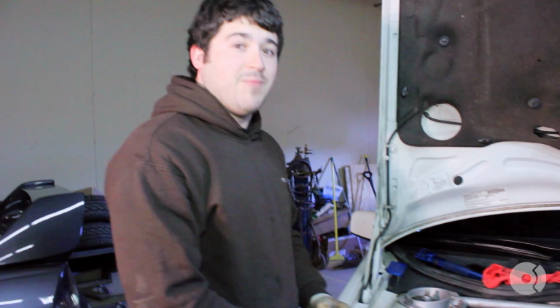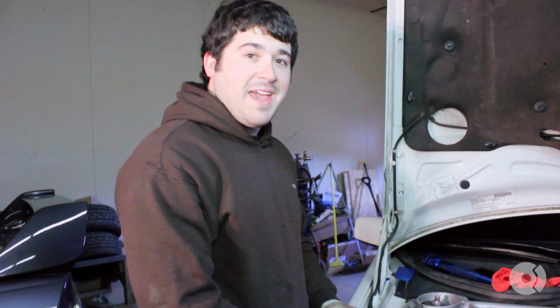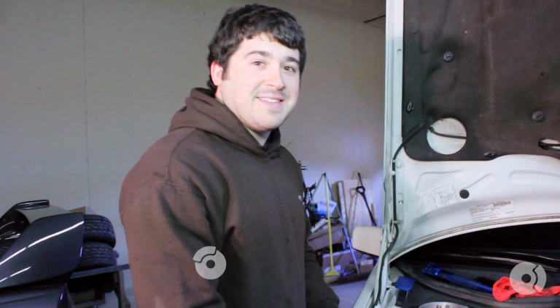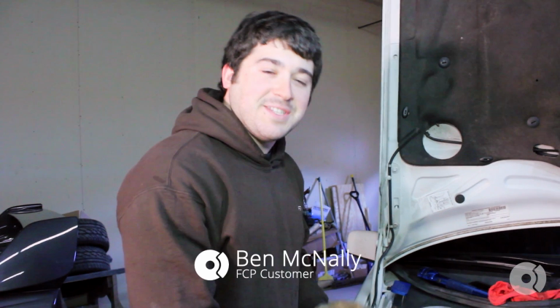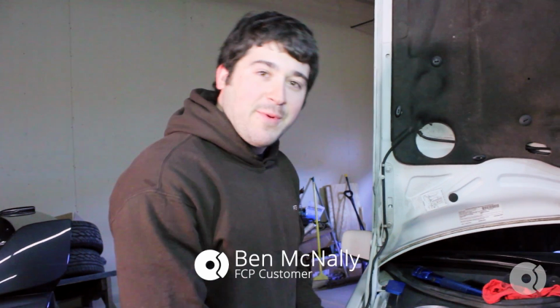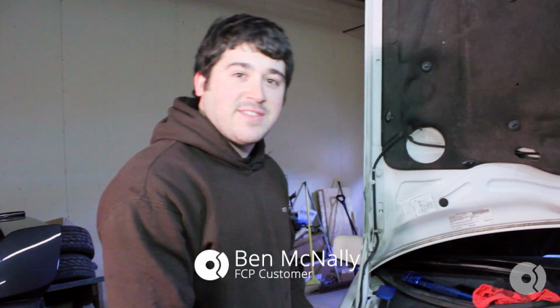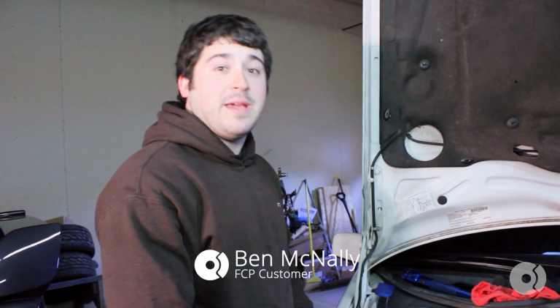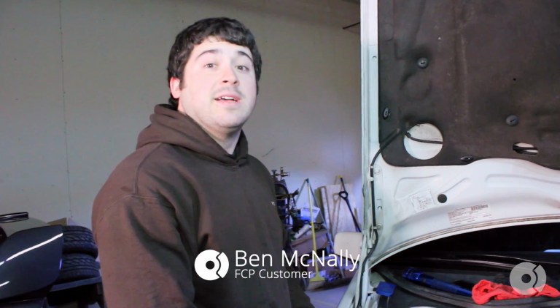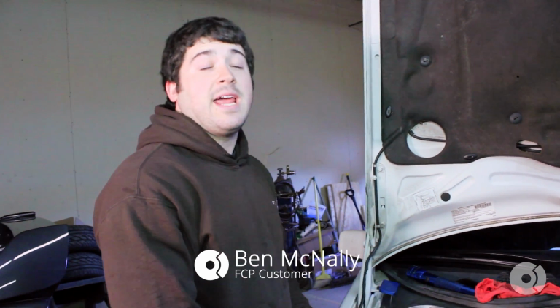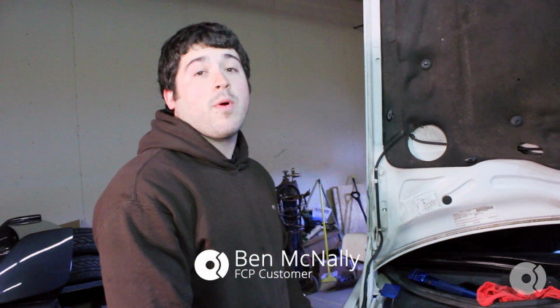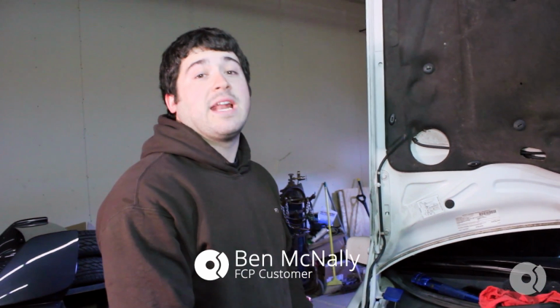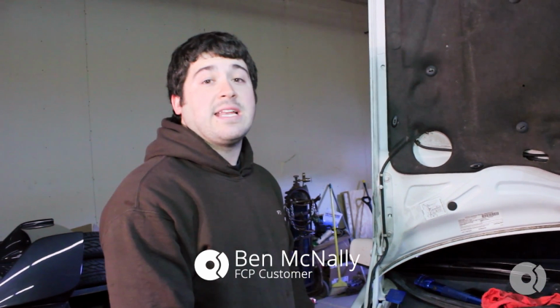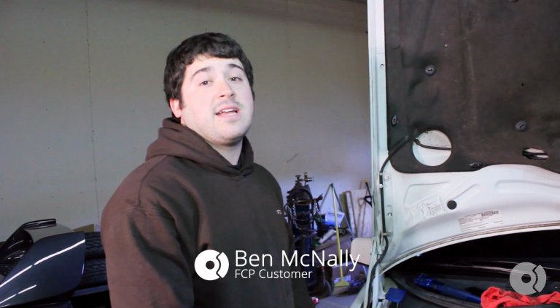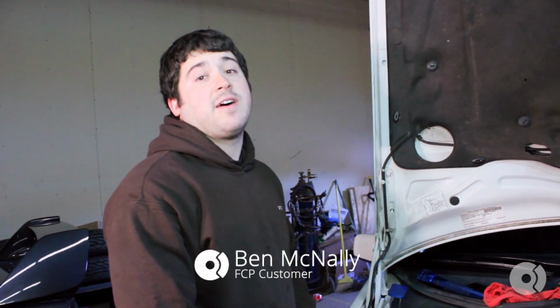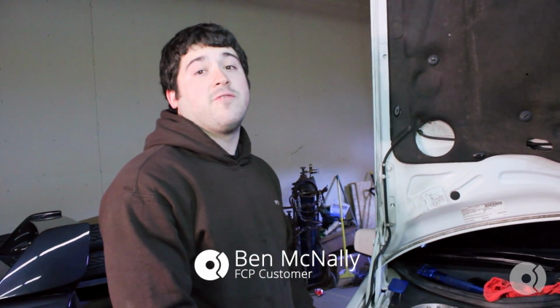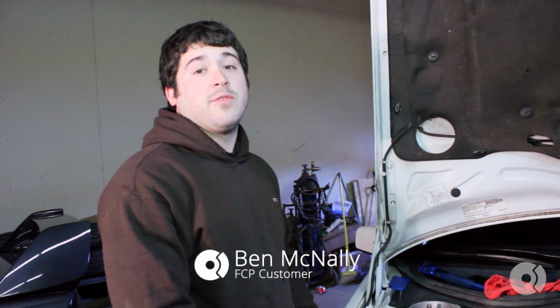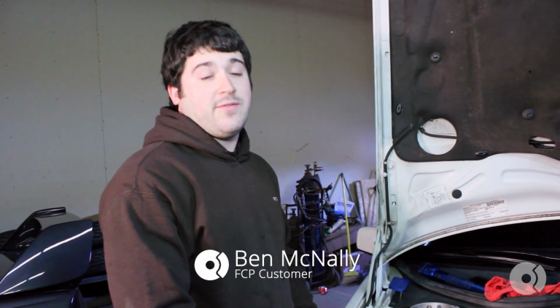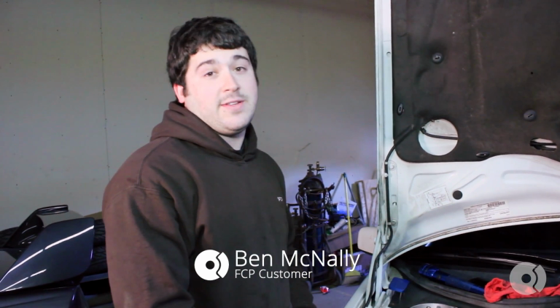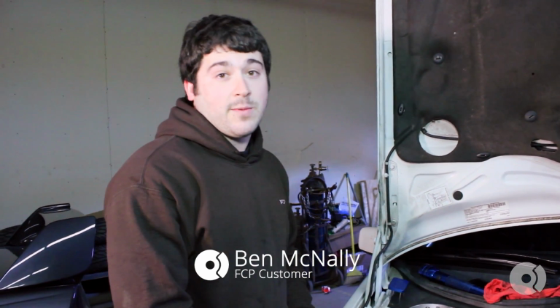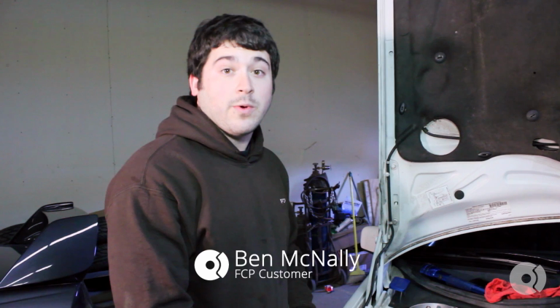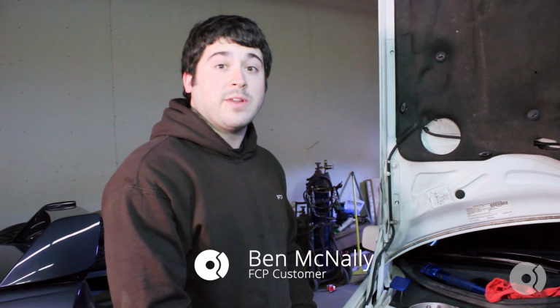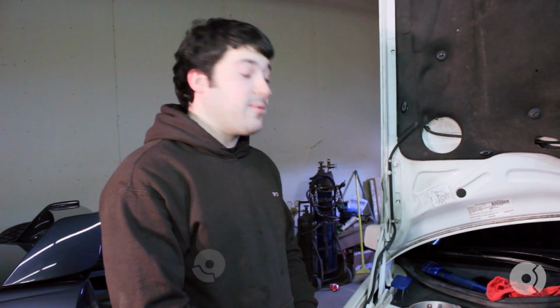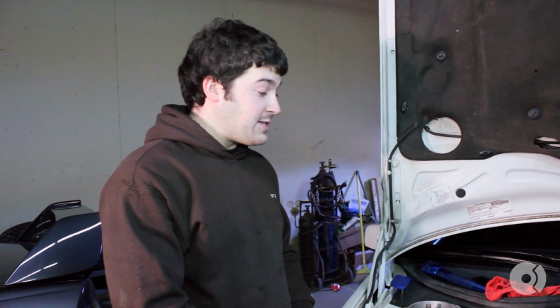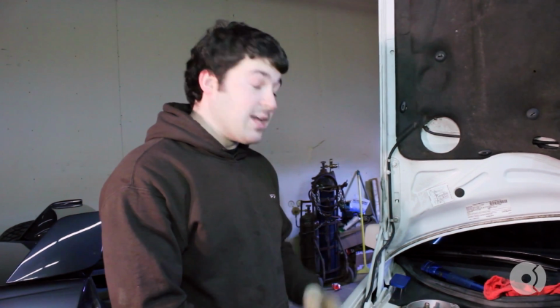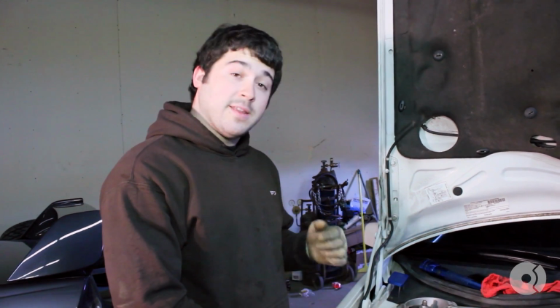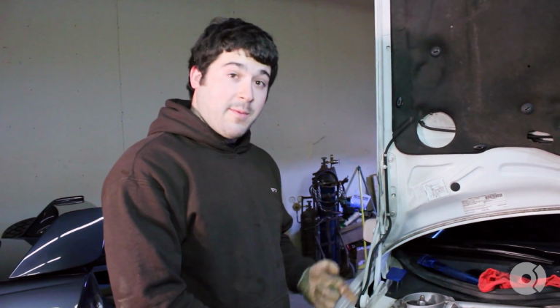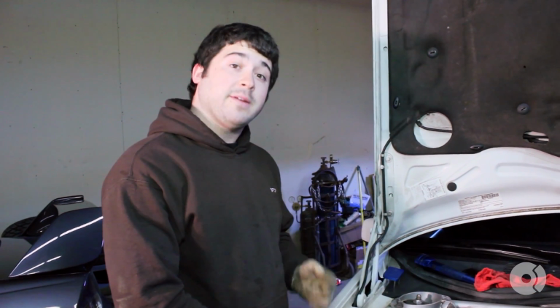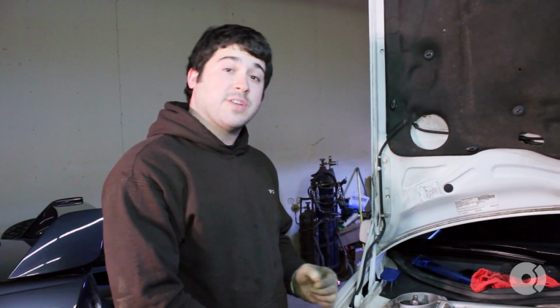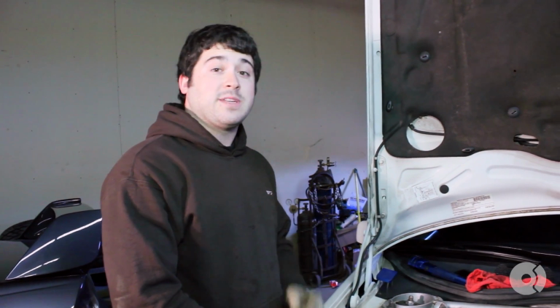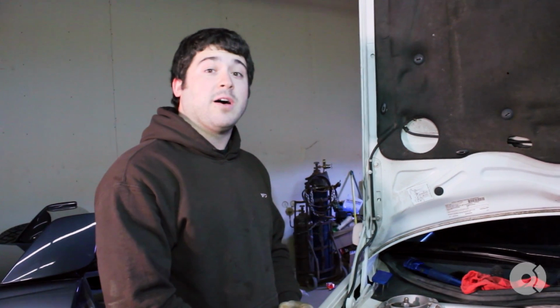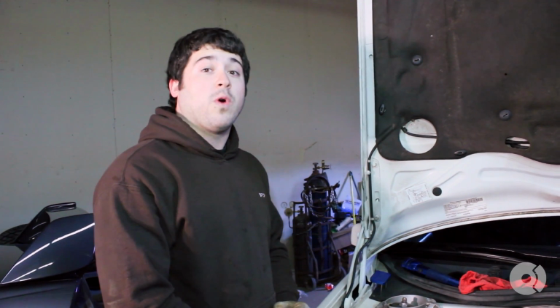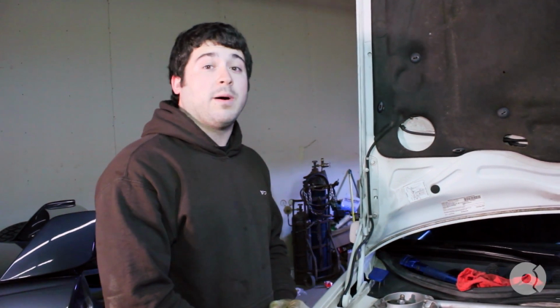Hey guys, this is Ben with FCP. Today we're working on a 1996 Volvo 850 Turbo. We're going to be replacing the timing belt, serpentine belt, and water pump.